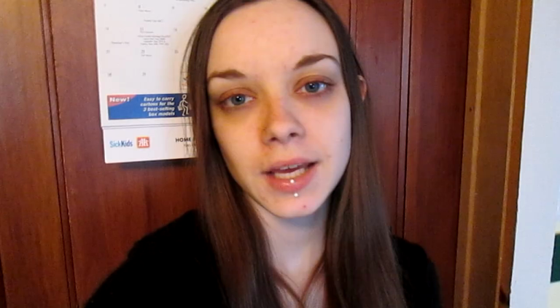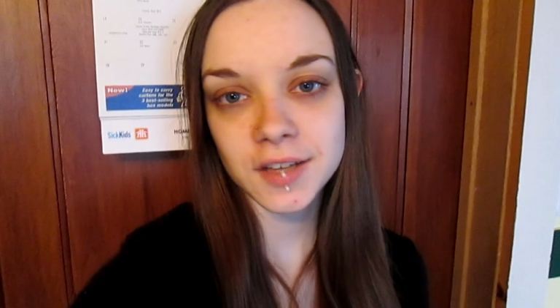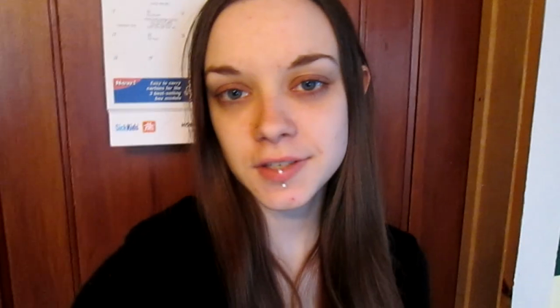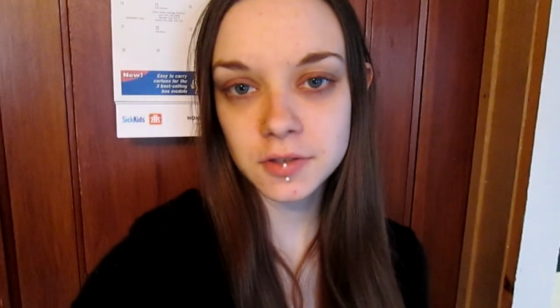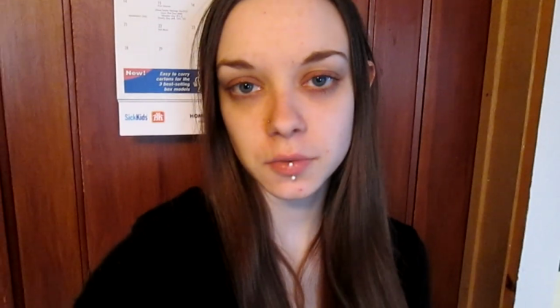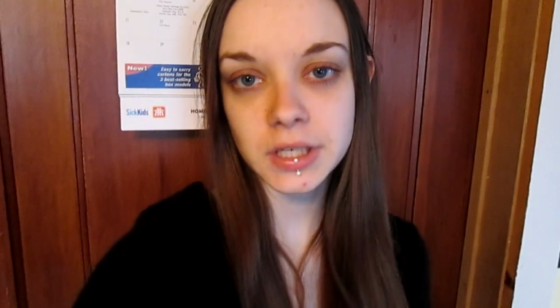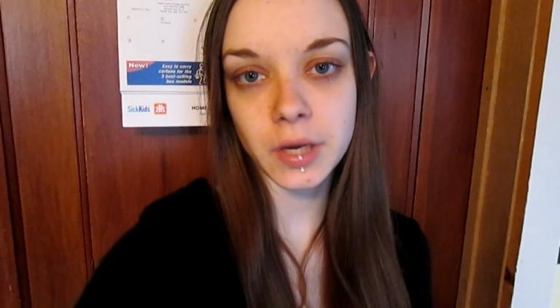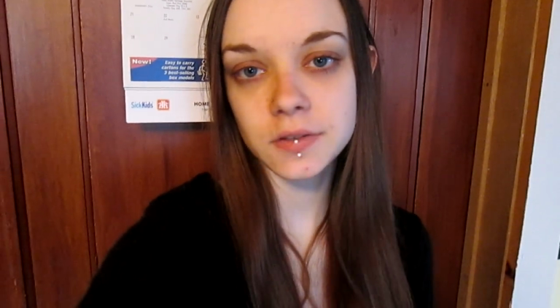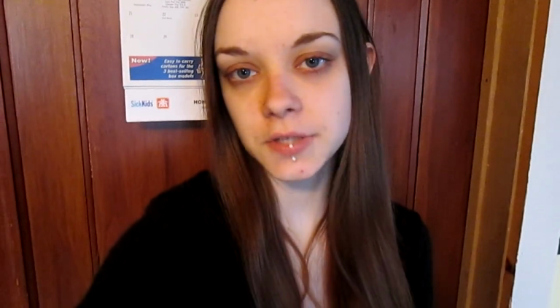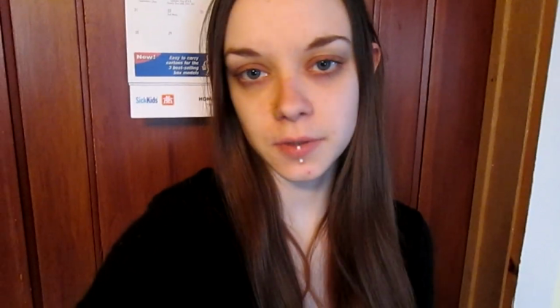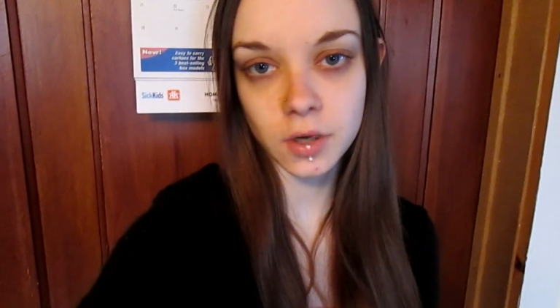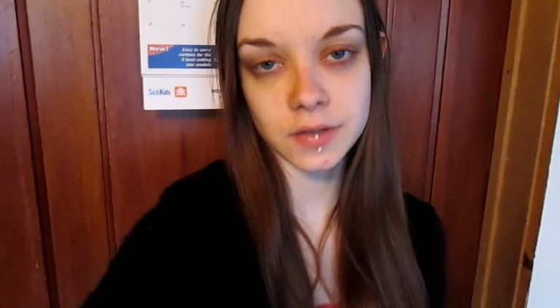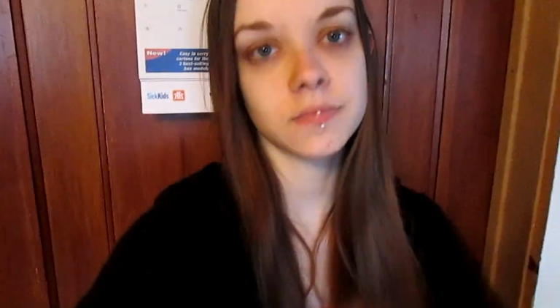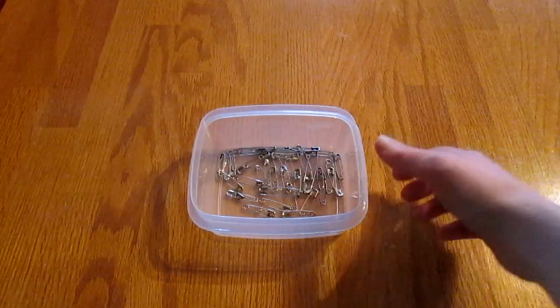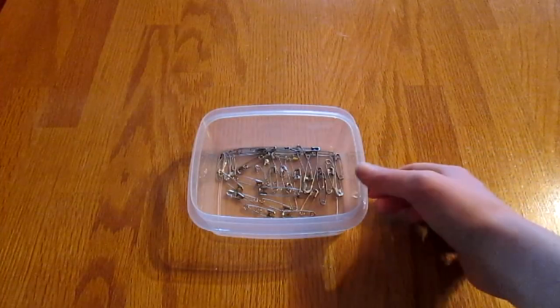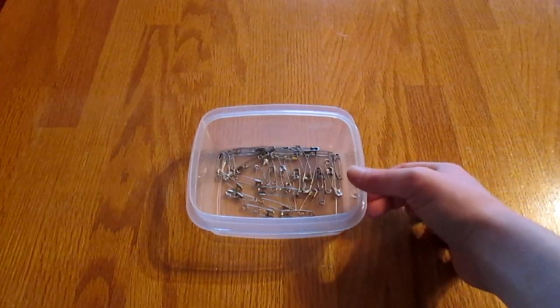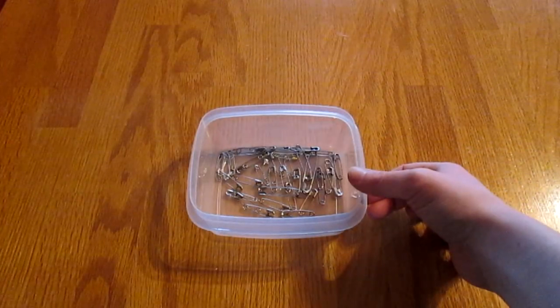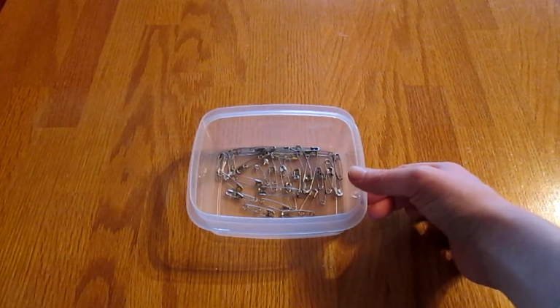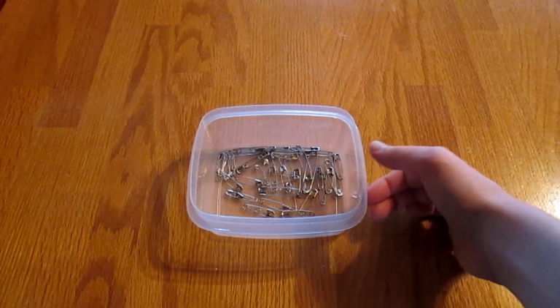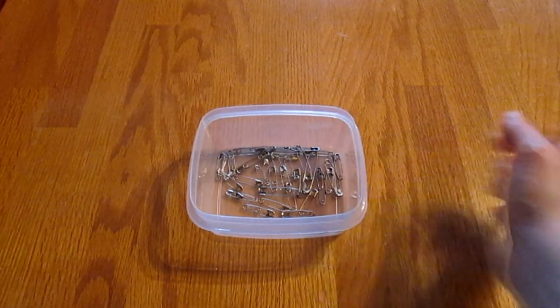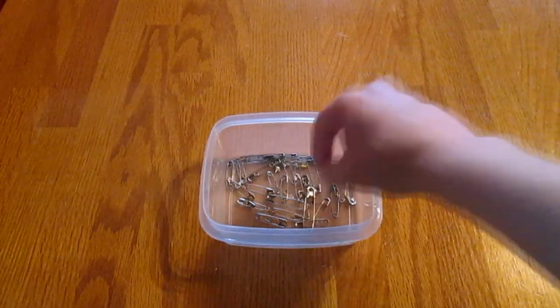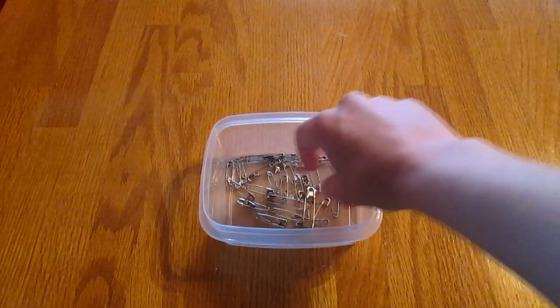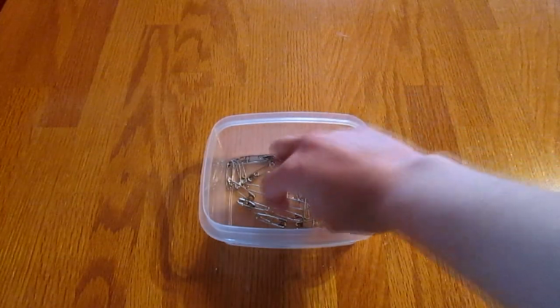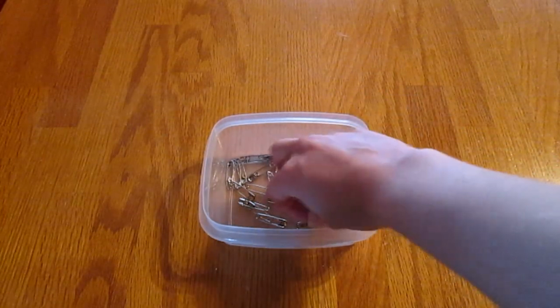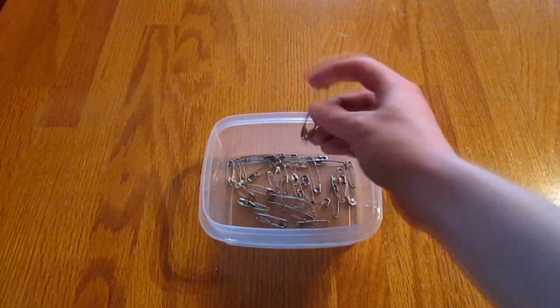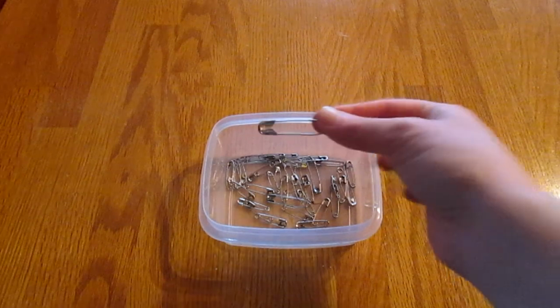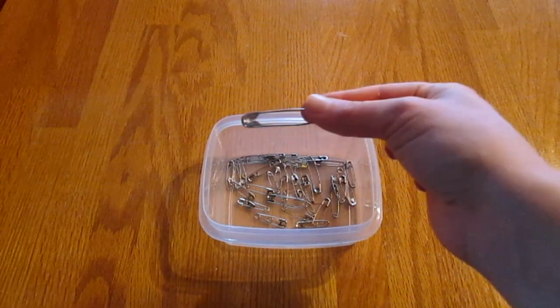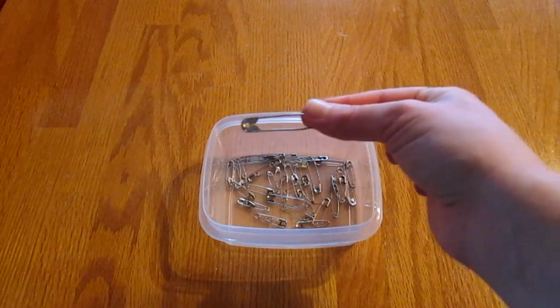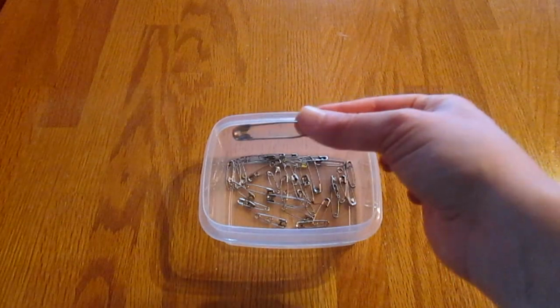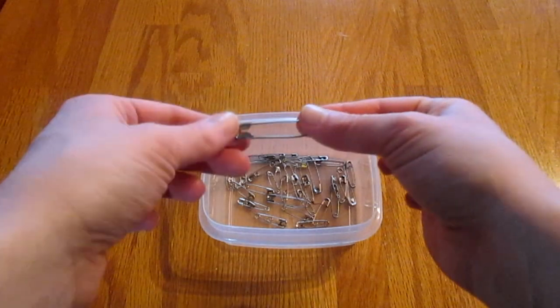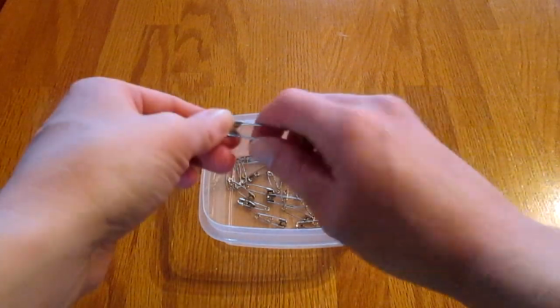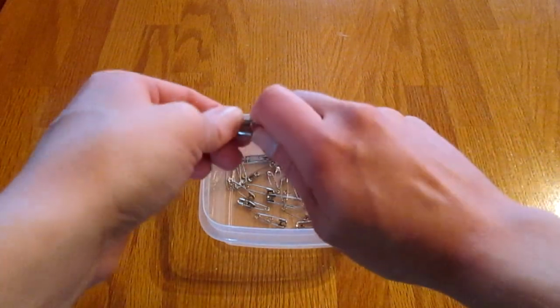Hey guys, today I'm going to show you a really easy way to keep safety pins organized. So I have a container of safety pins here. I'm going to take one safety pin — I'm going to use this big one here — and I'm going to open it.